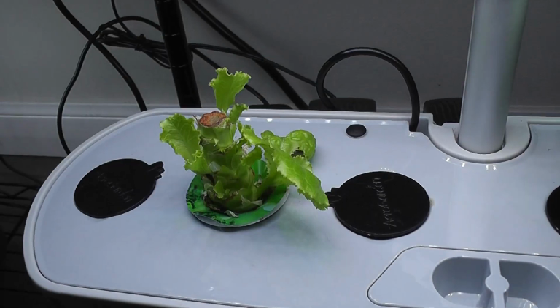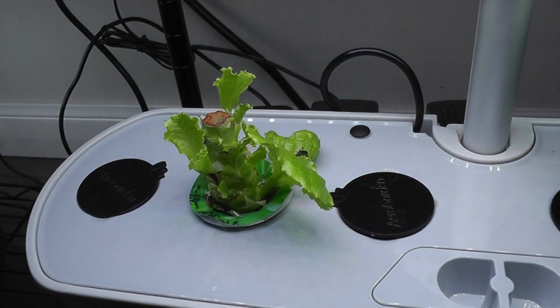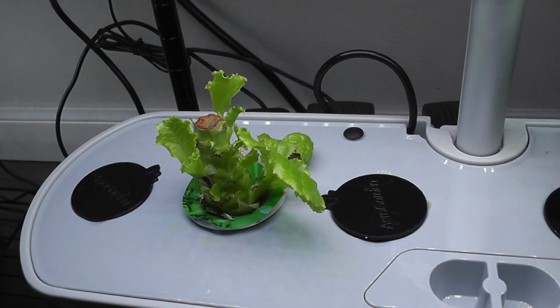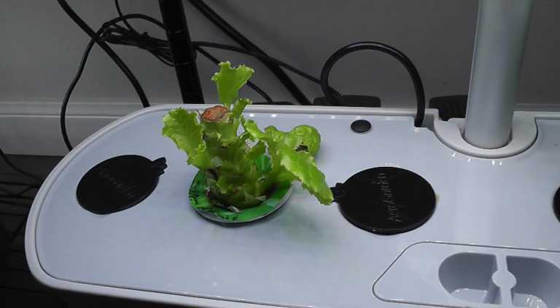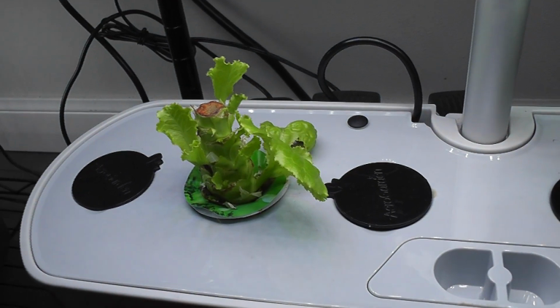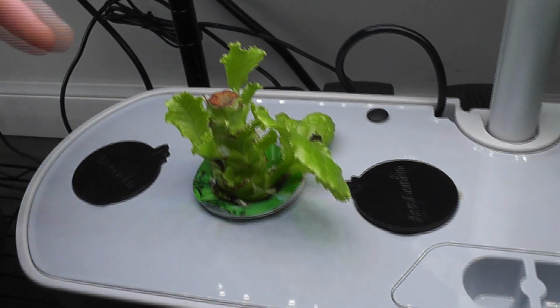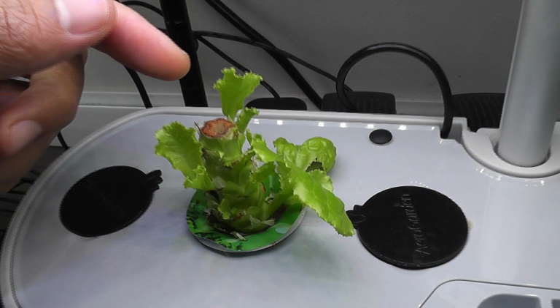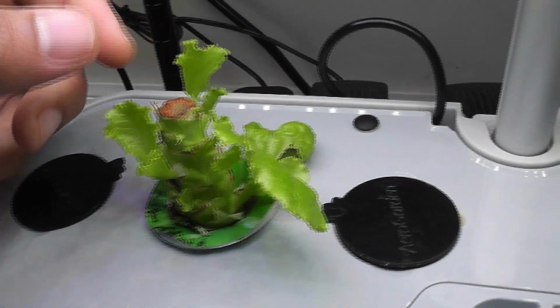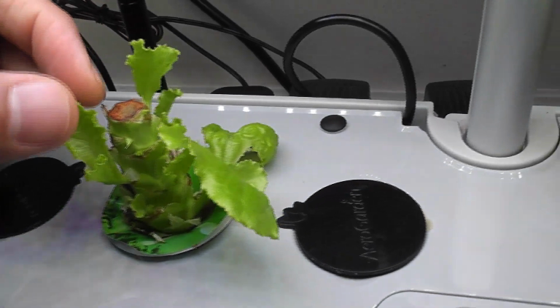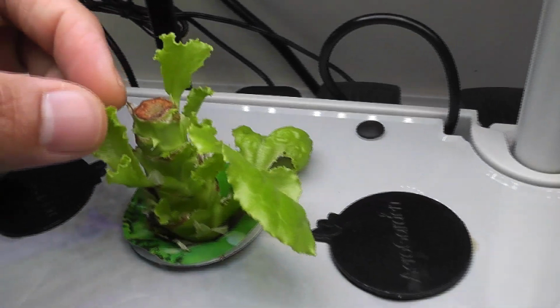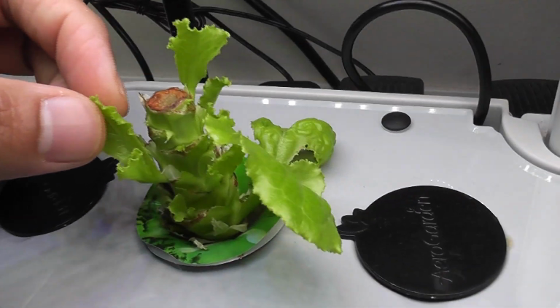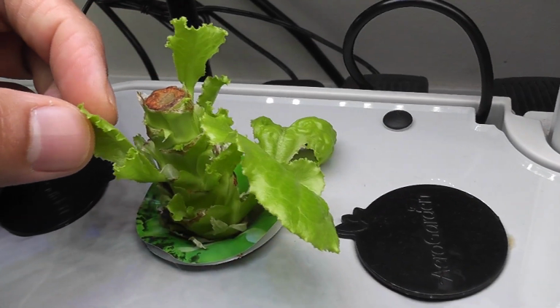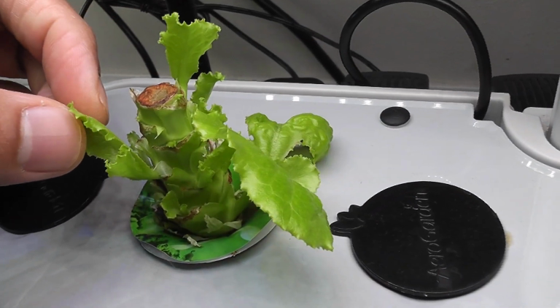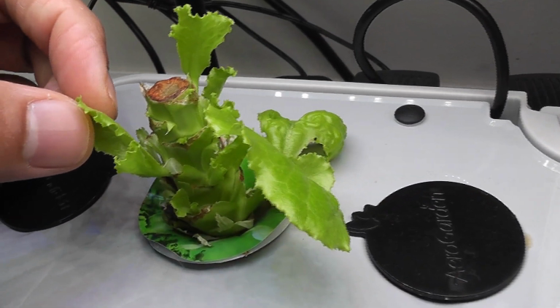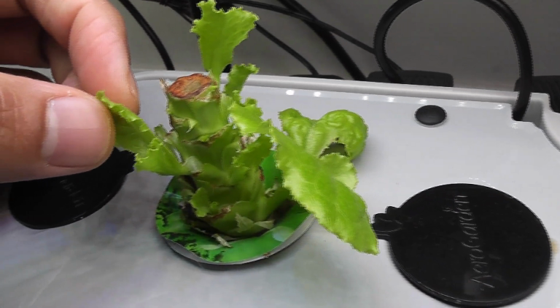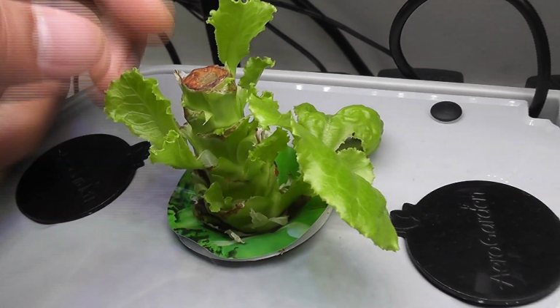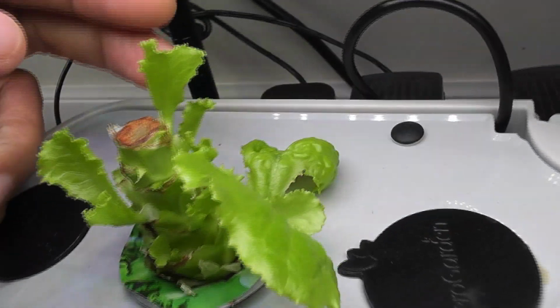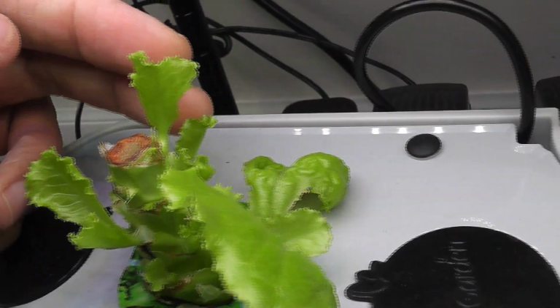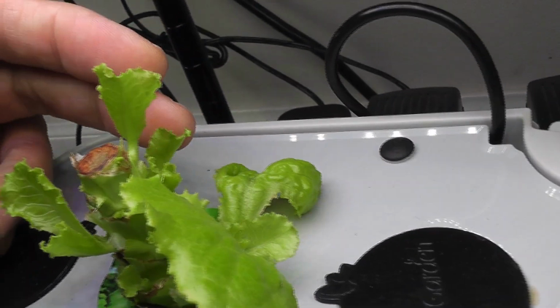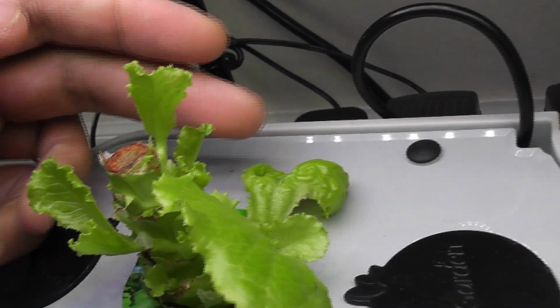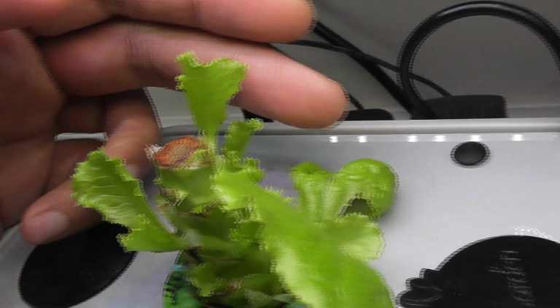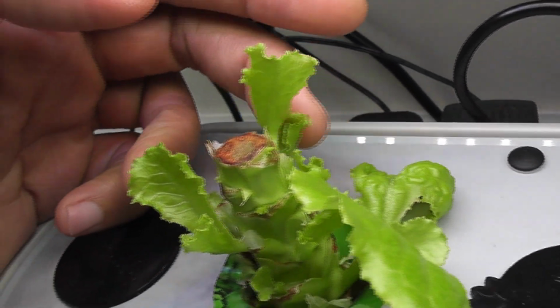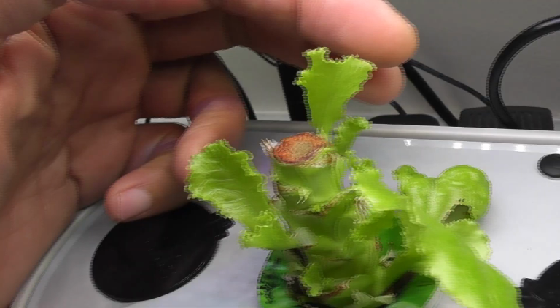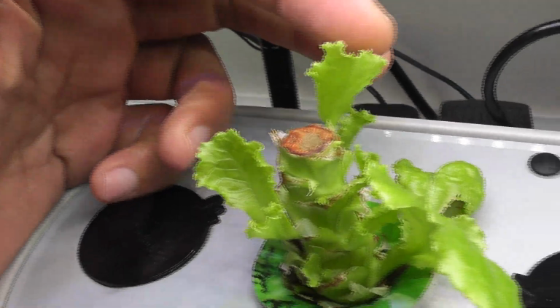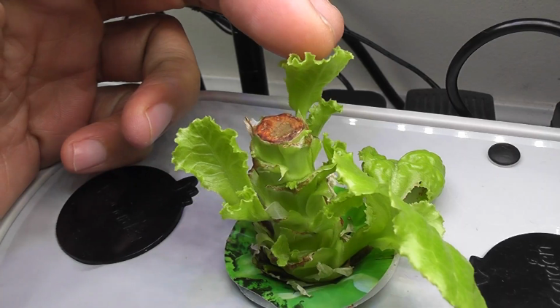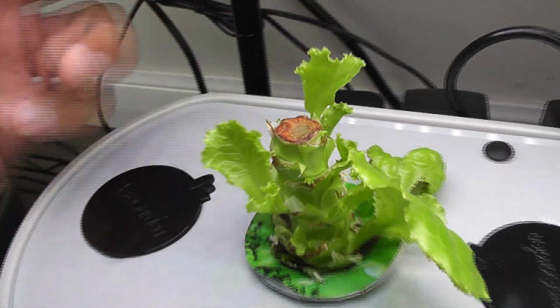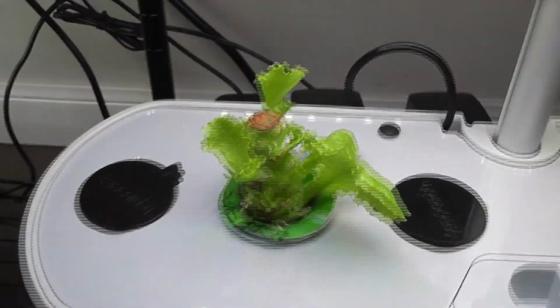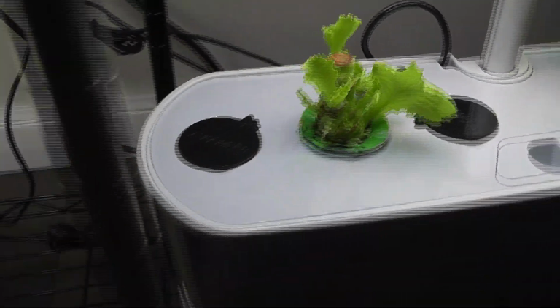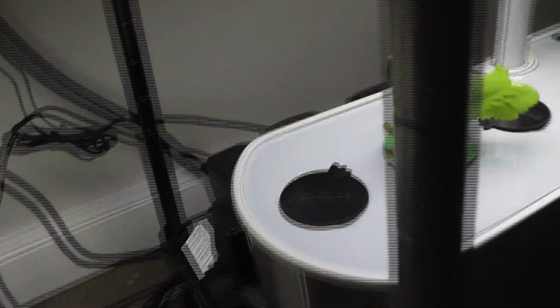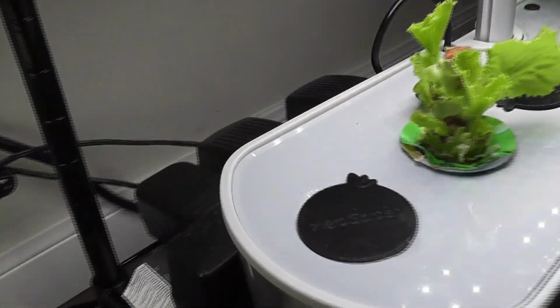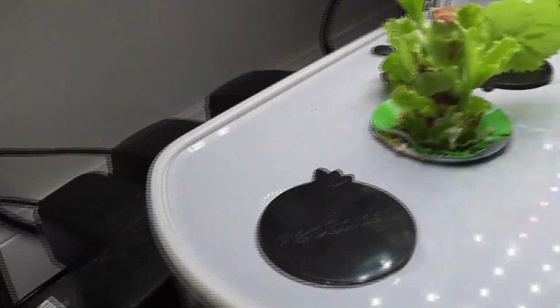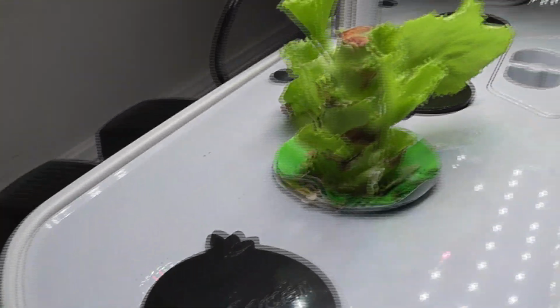It's been two days. I cut the stem. Now I see a lot of development on the side branches. This is really amazing. I'm so happy that I didn't trash these plants.